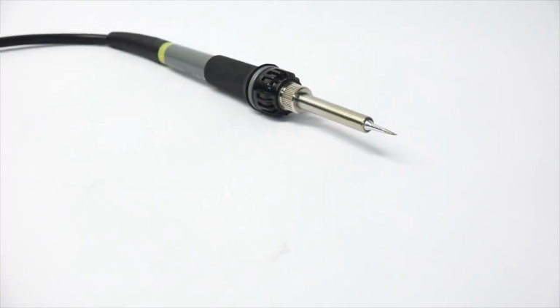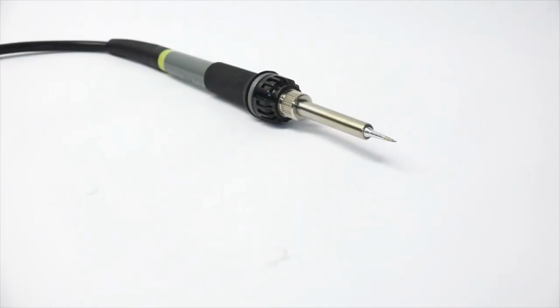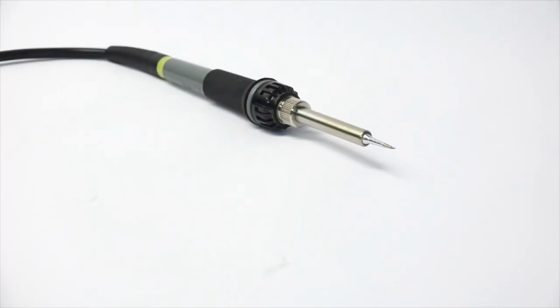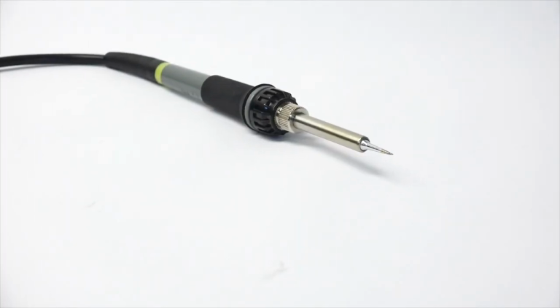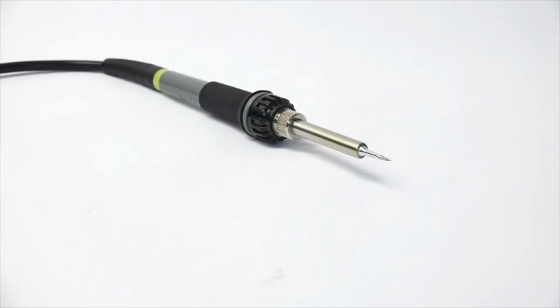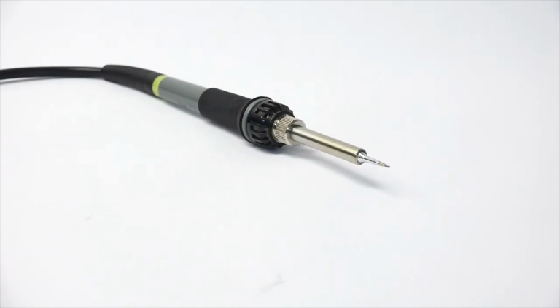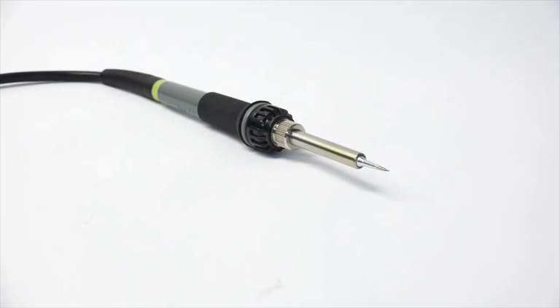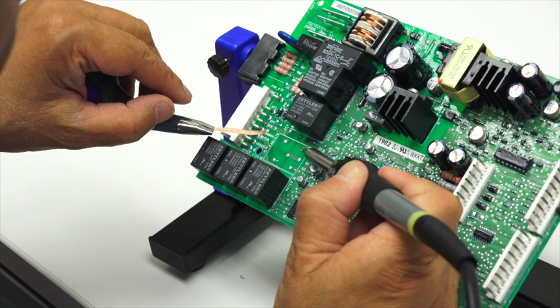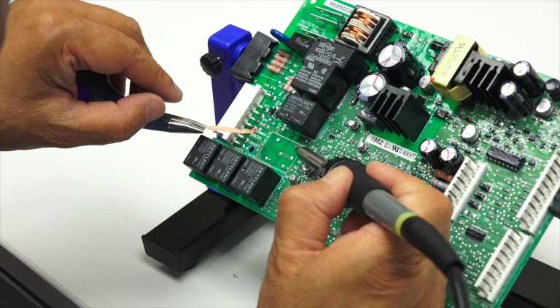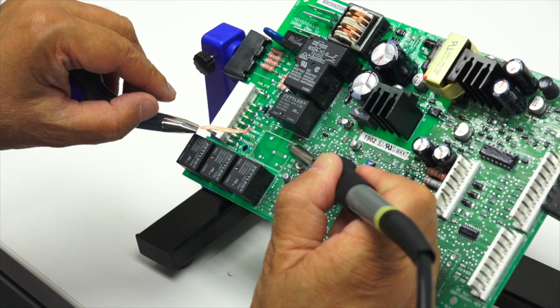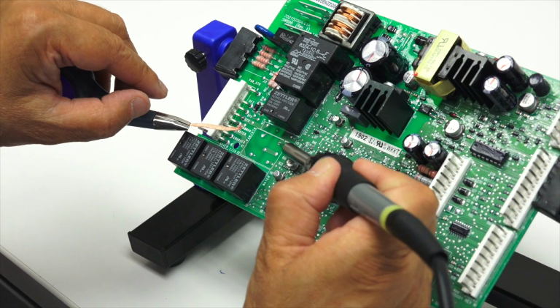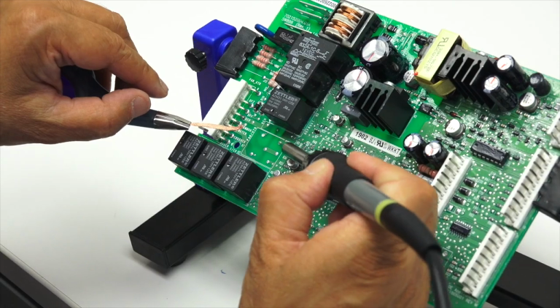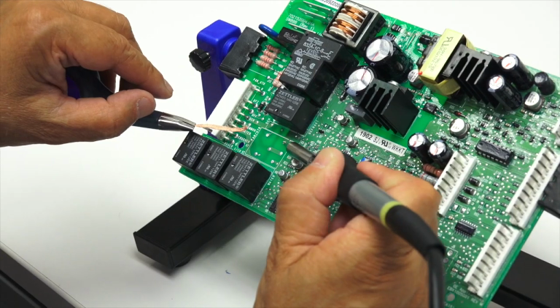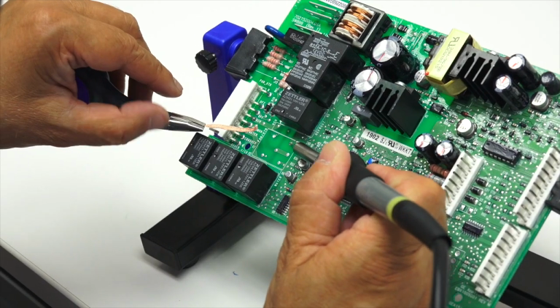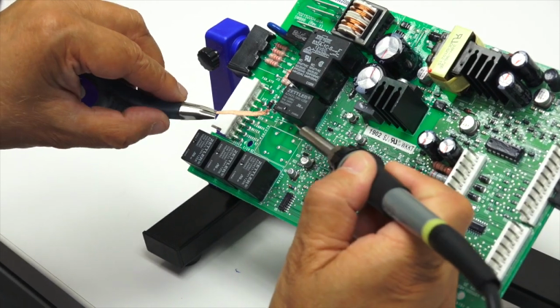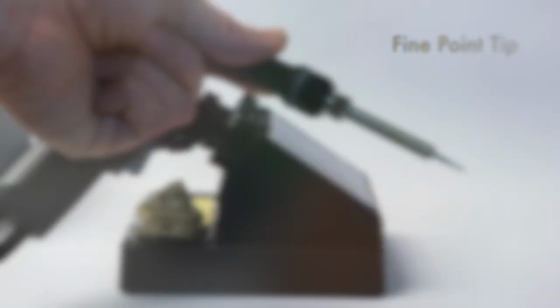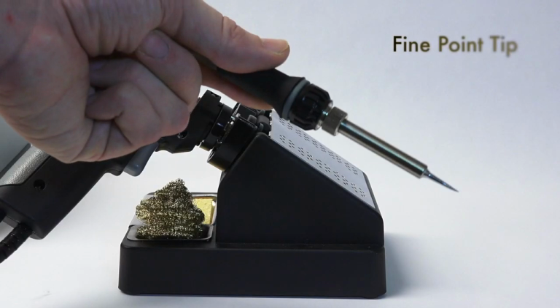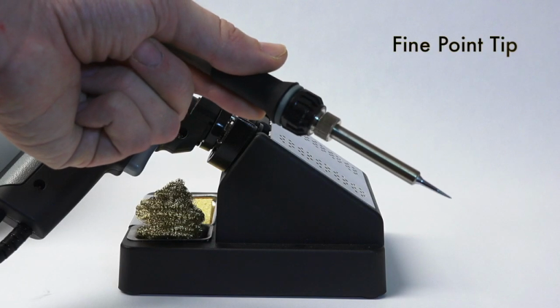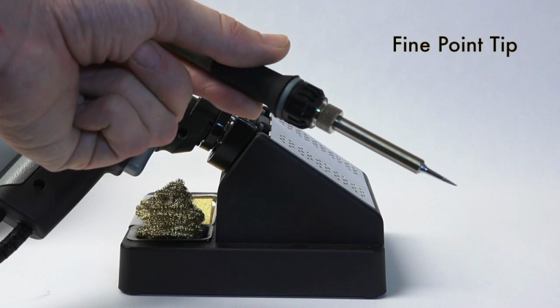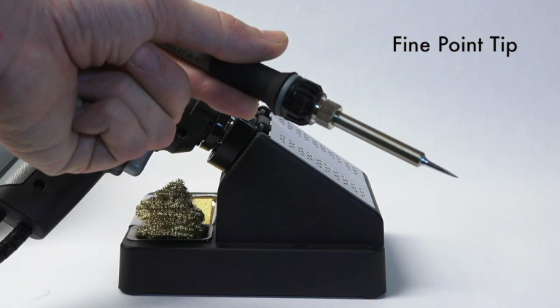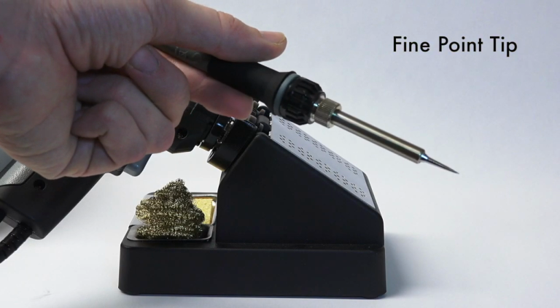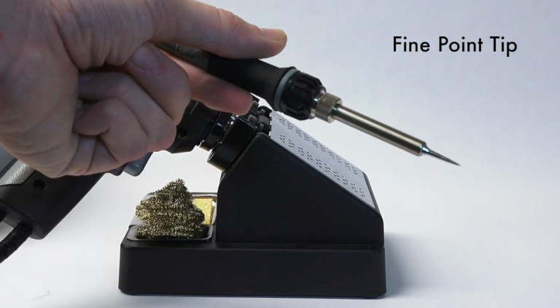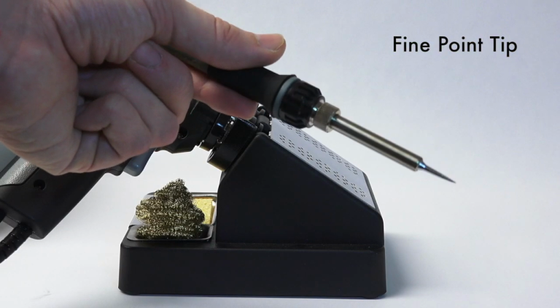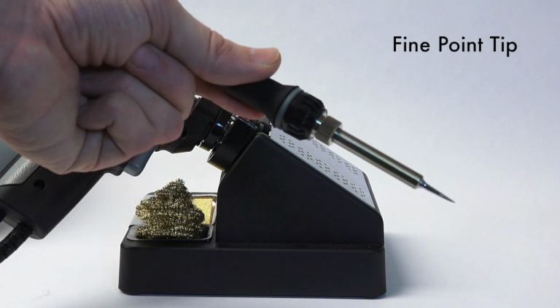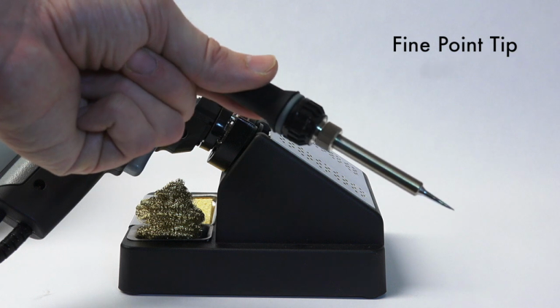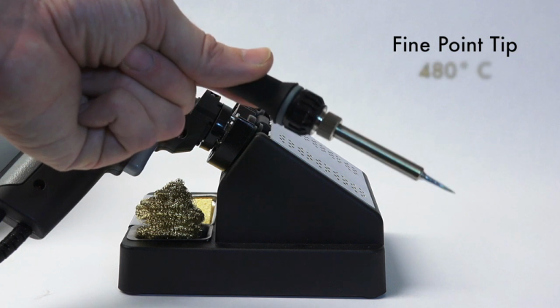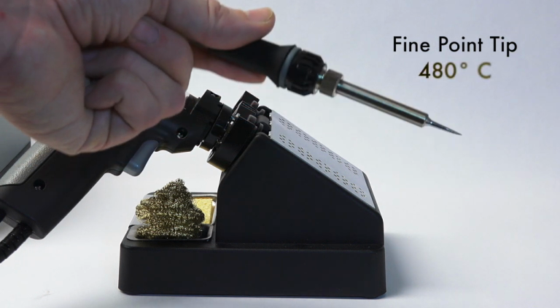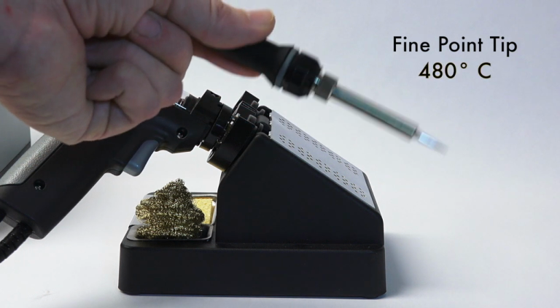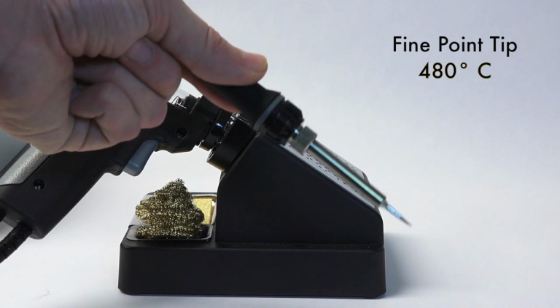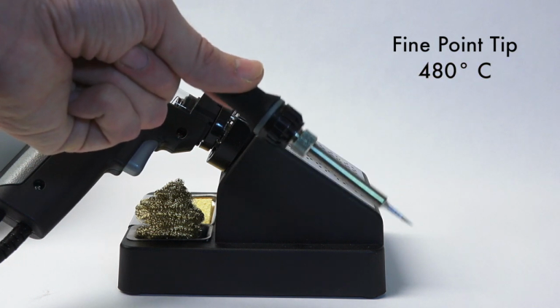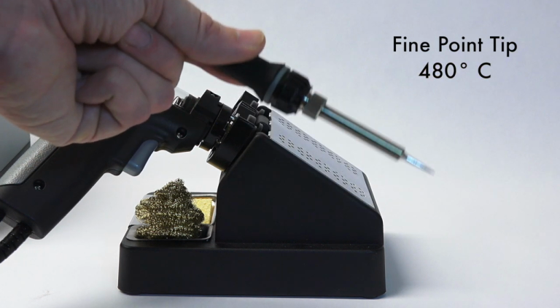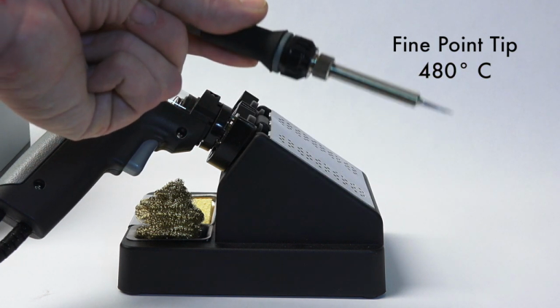The soldering iron features a ceramic heater, allowing the tip to heat up quickly and maintain the desired temperature. It features a replaceable fine point tip and heats up to 480 degrees Celsius in a few seconds.